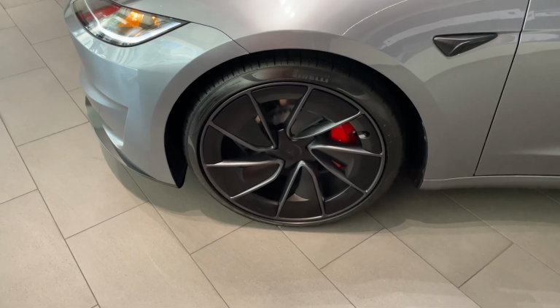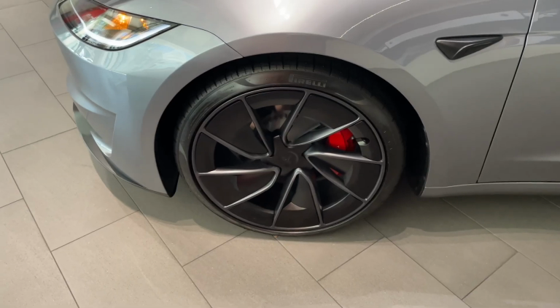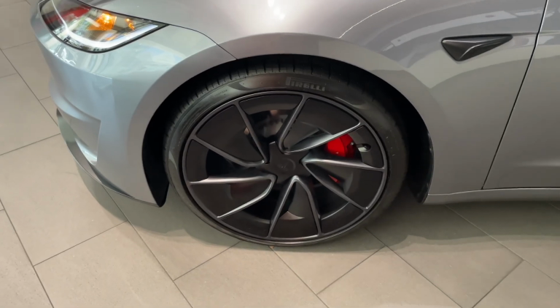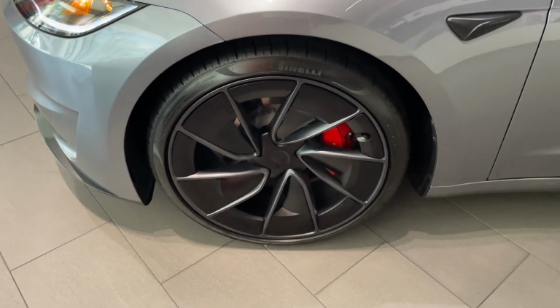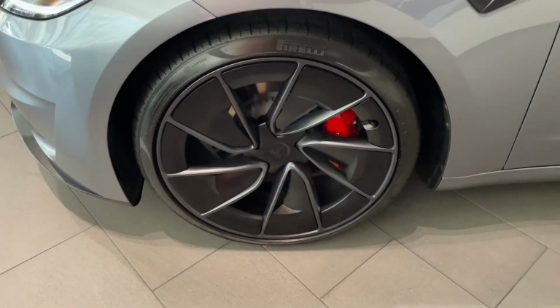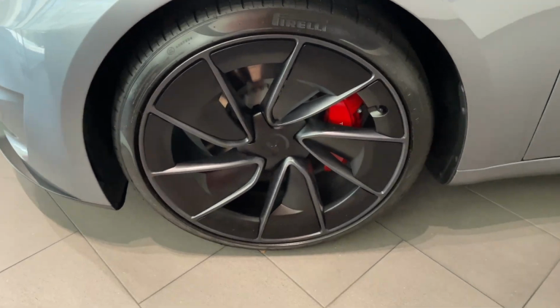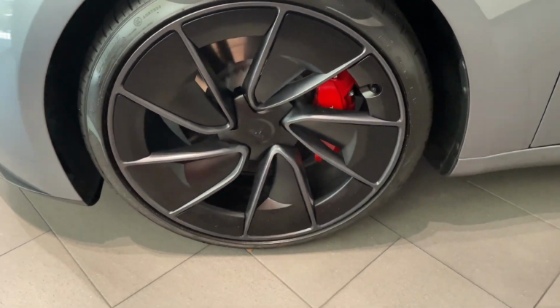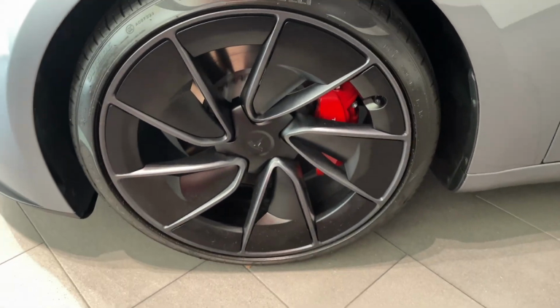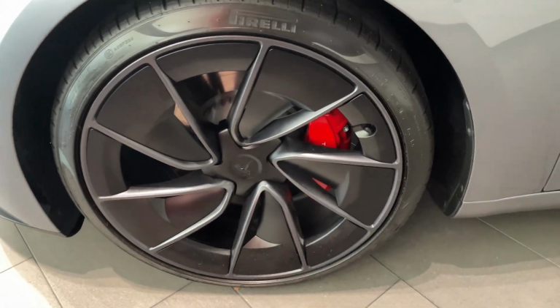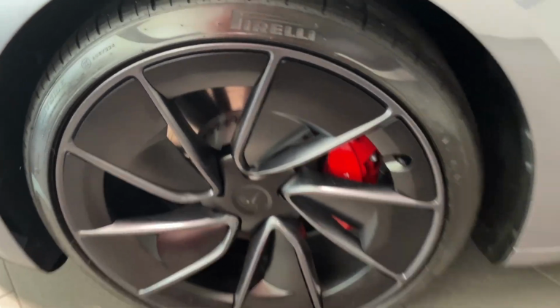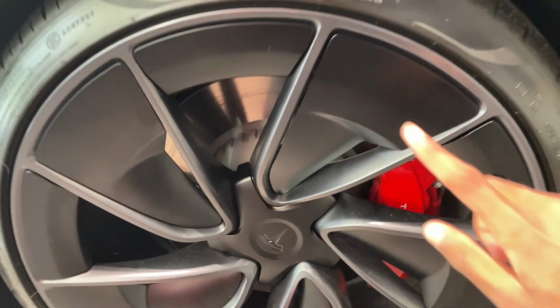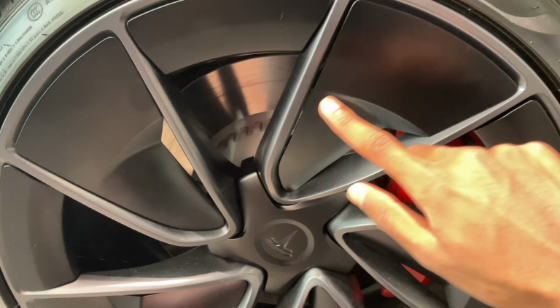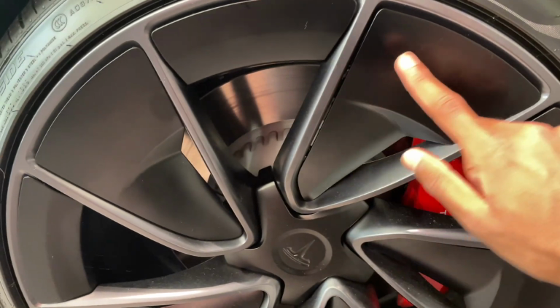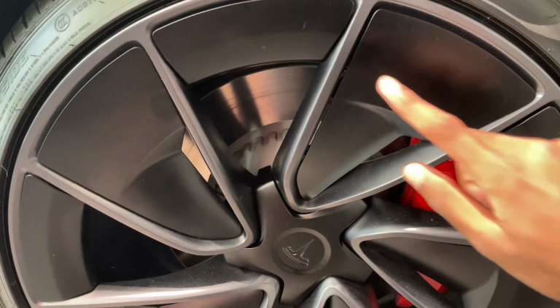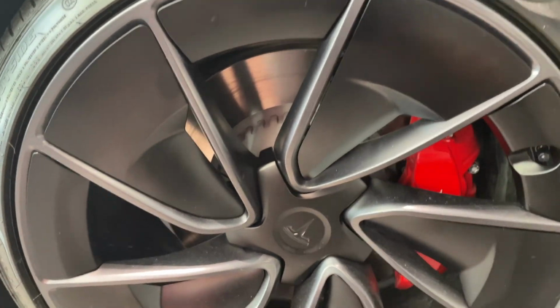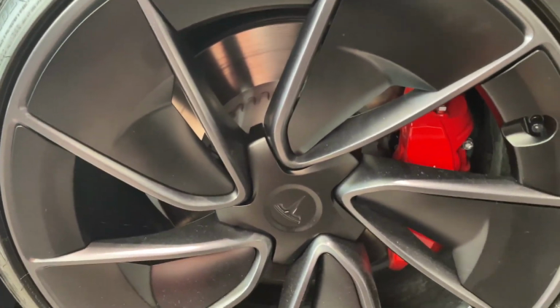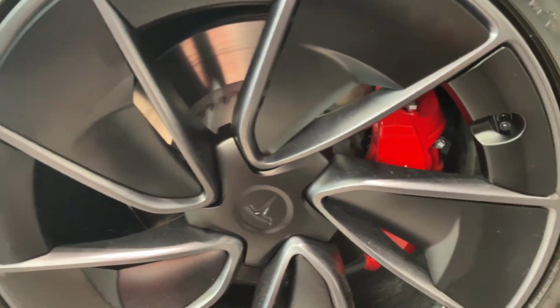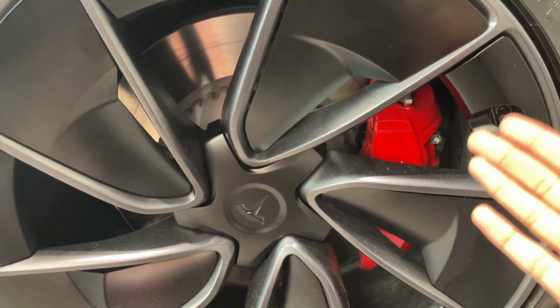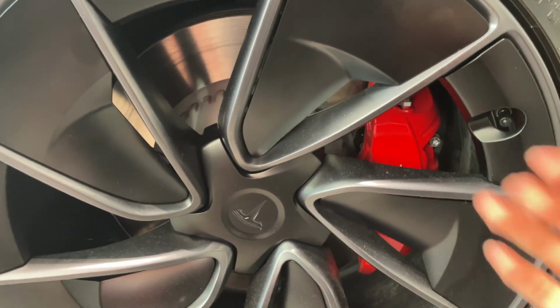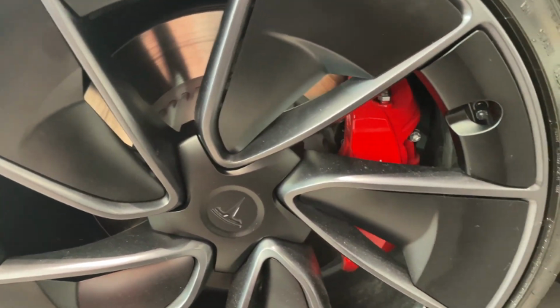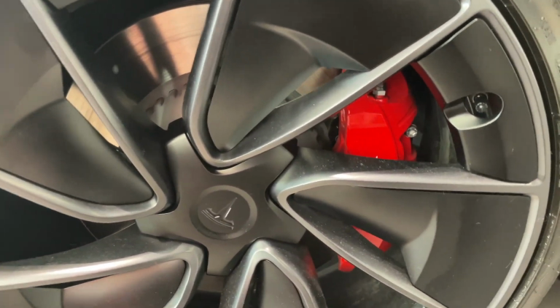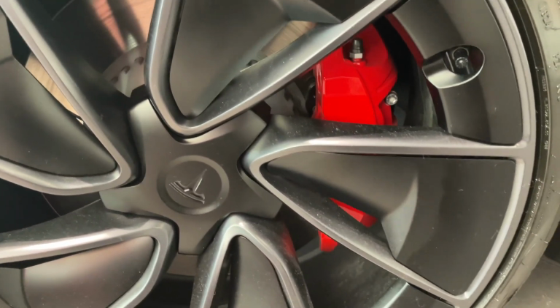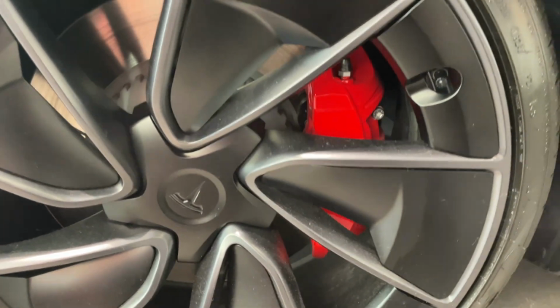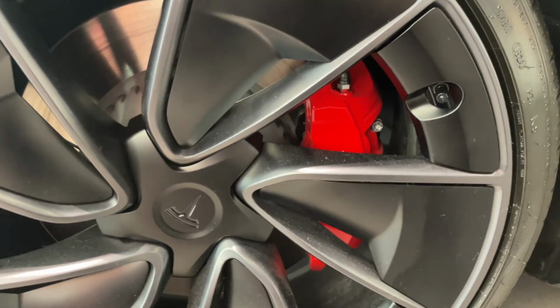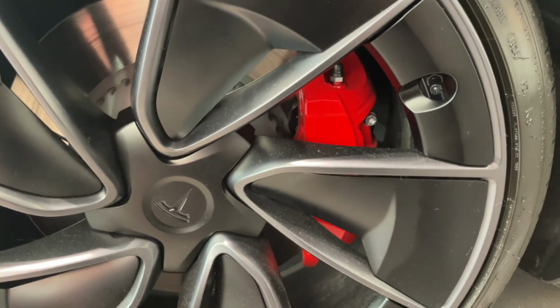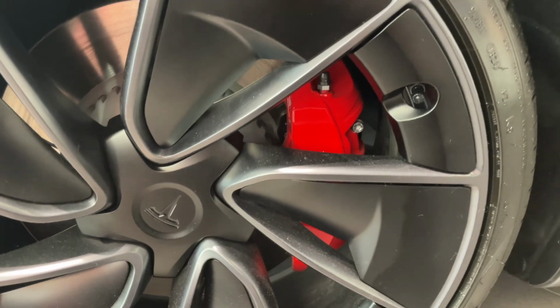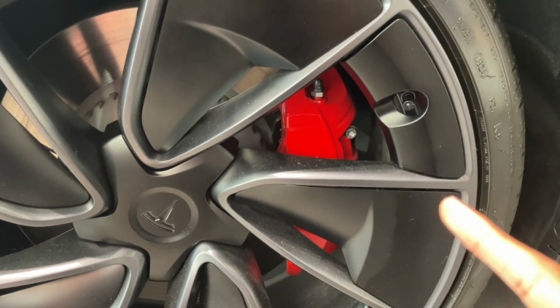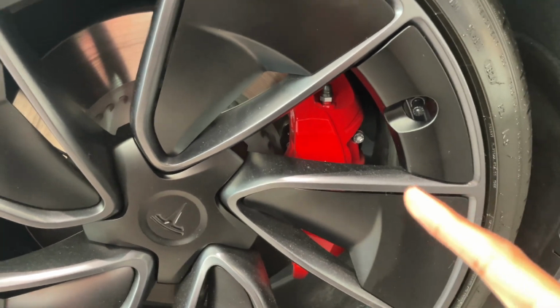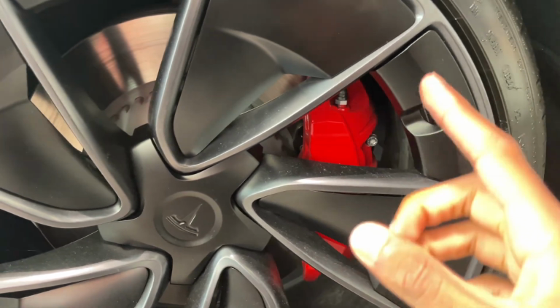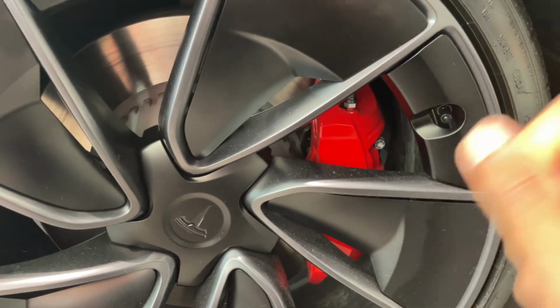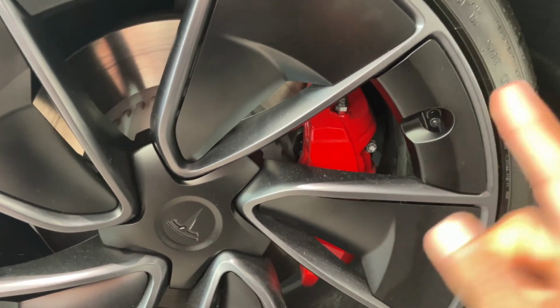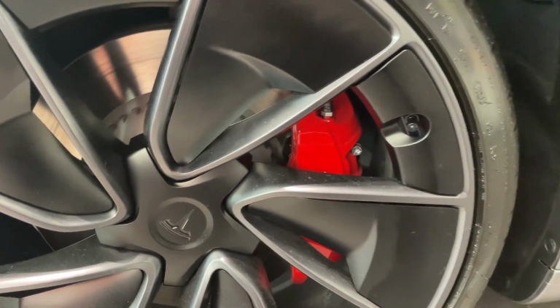It's also got these super cool warp wheels, and these panels are actually removable if you want even more brake cooling. The Performance also has upgraded brakes with red calipers.